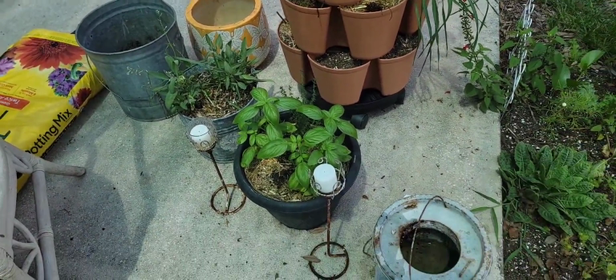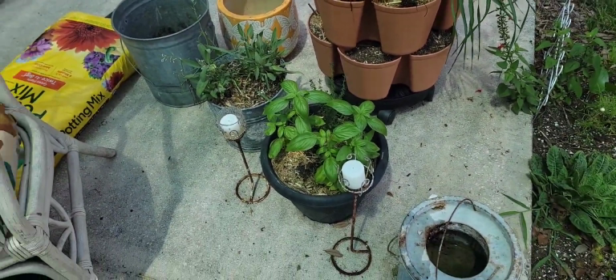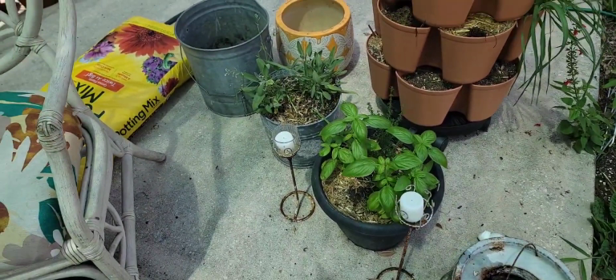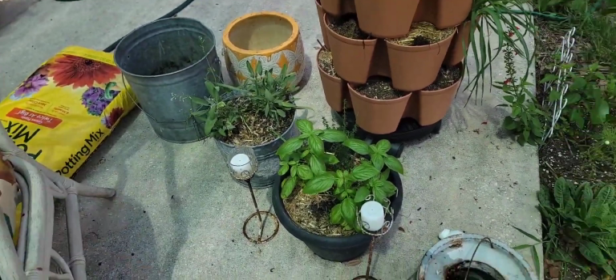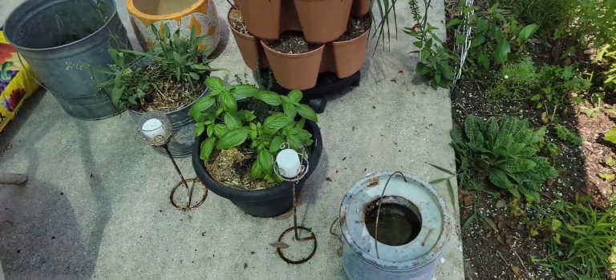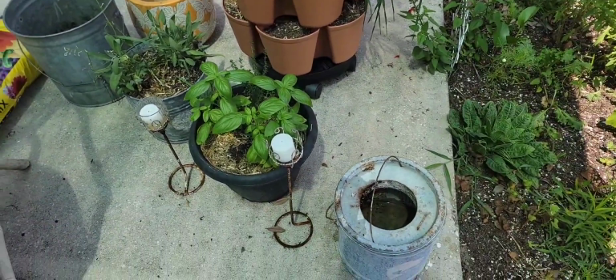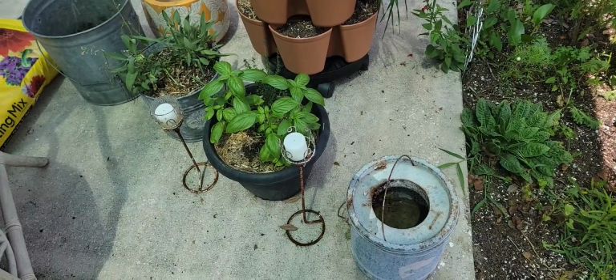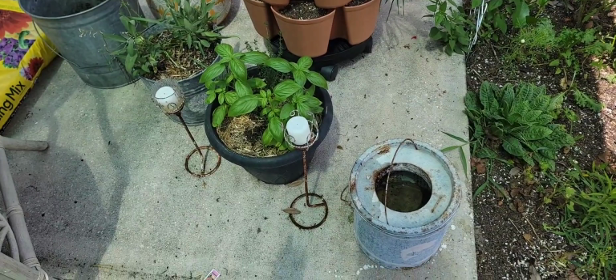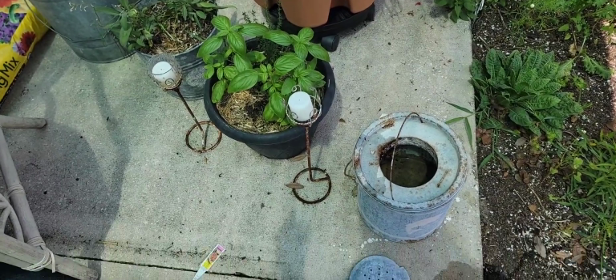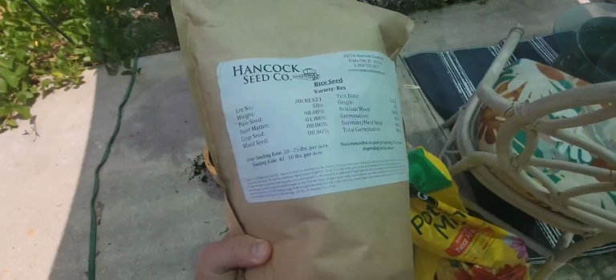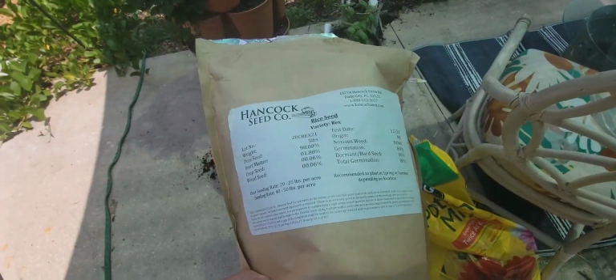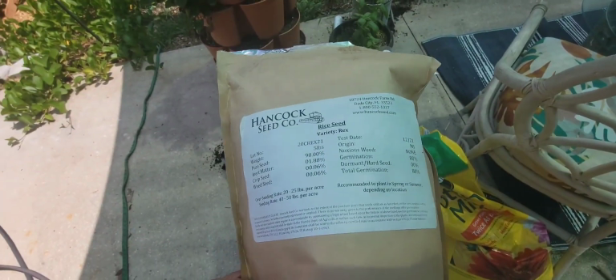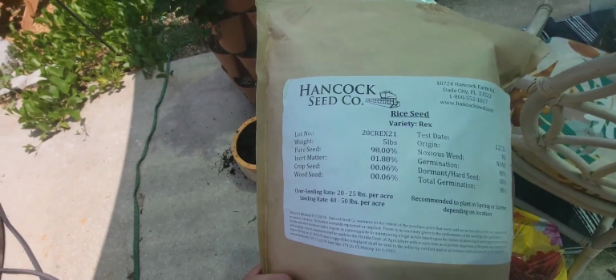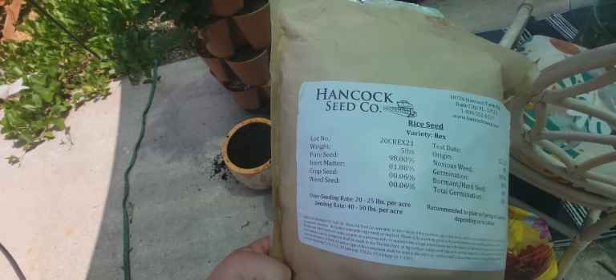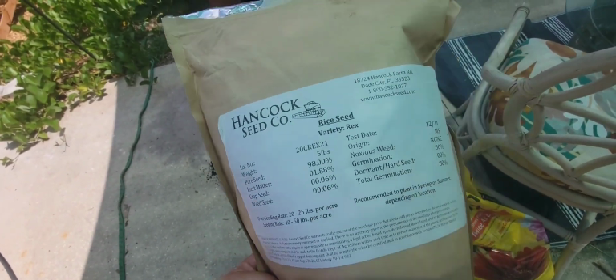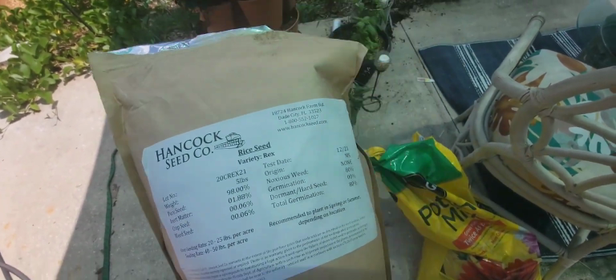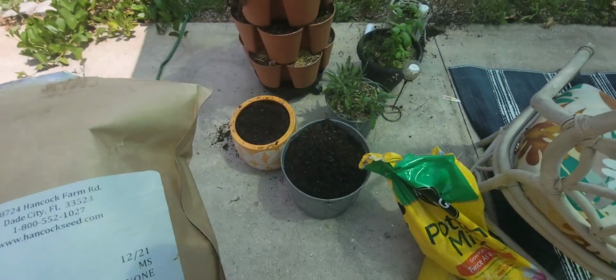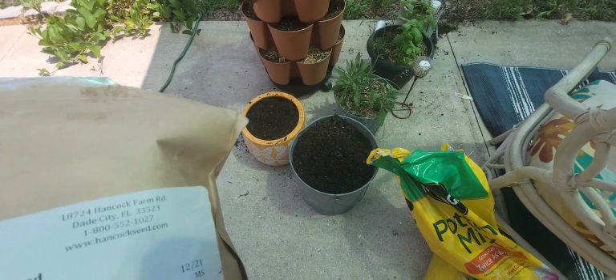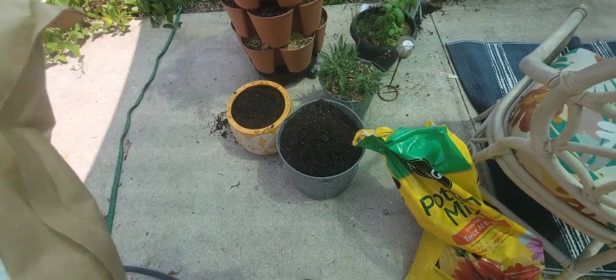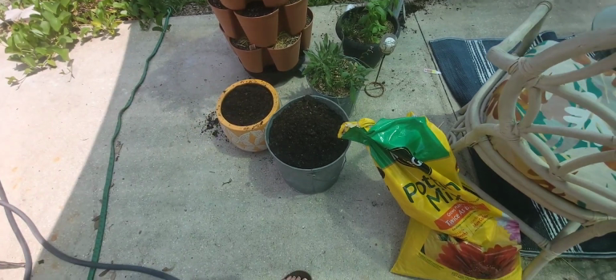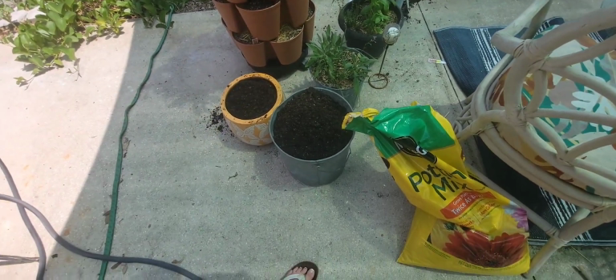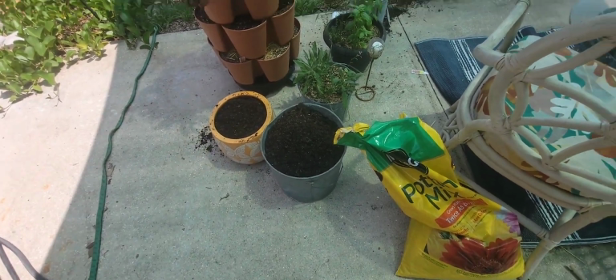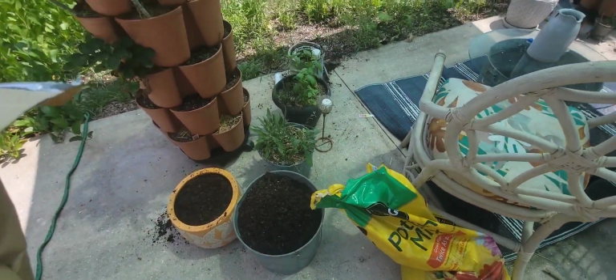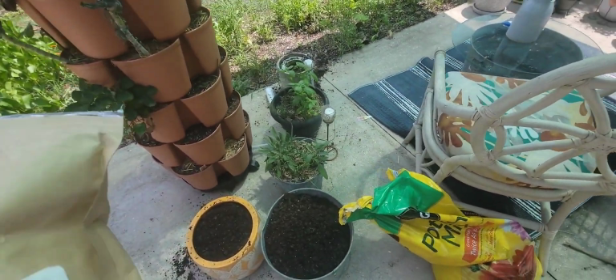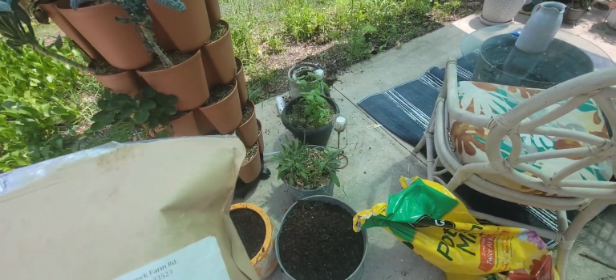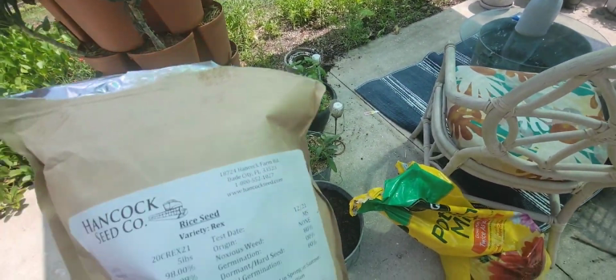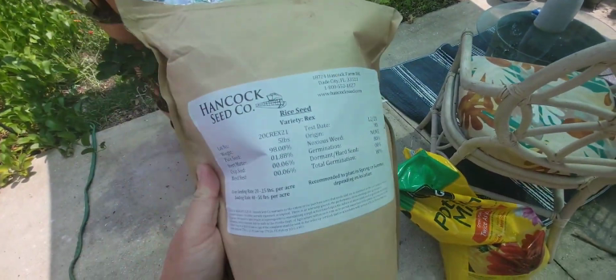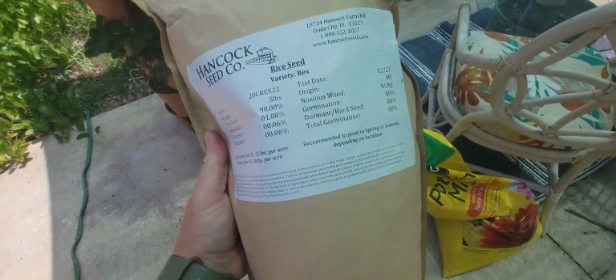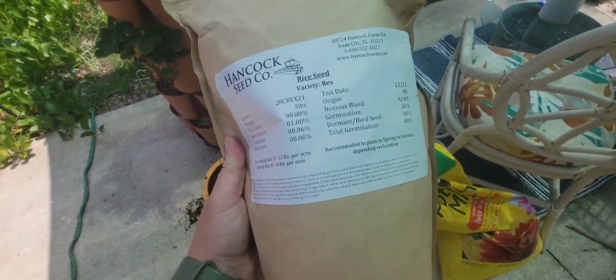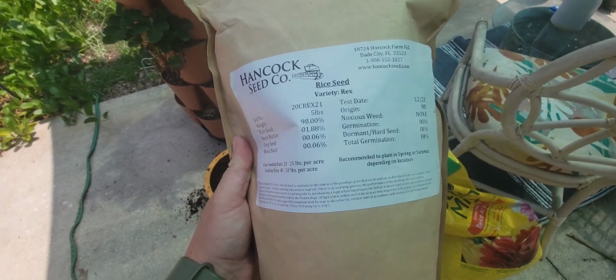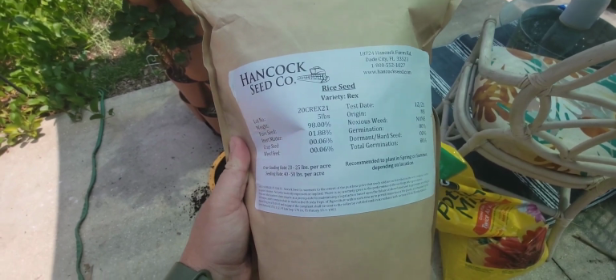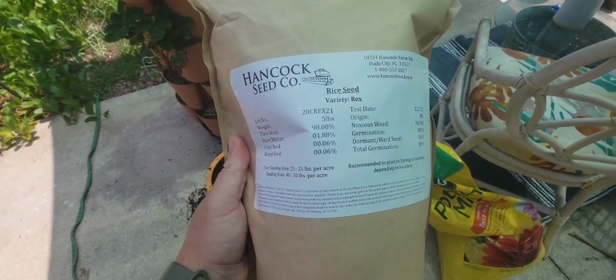How tall they'll be is contingent on the container size. Let me put some soil in these pots and I'll be right back. I've now filled all my pots with potting soil — you can use whatever potting soil you have or compost, it really doesn't matter.